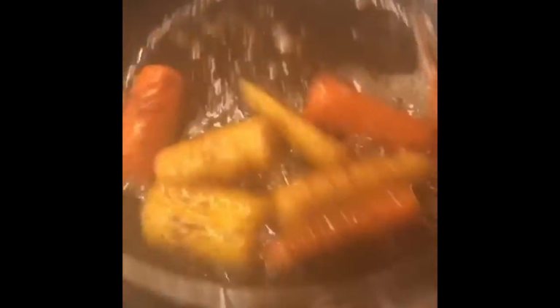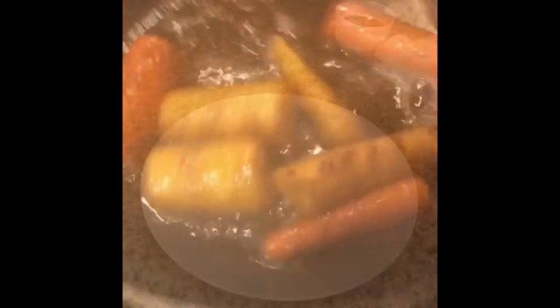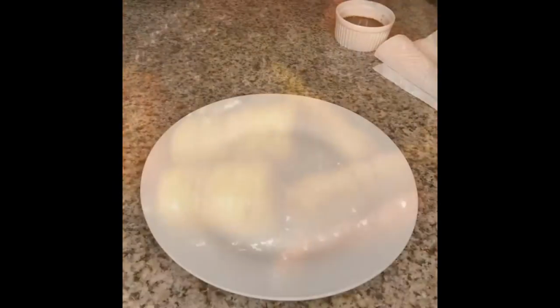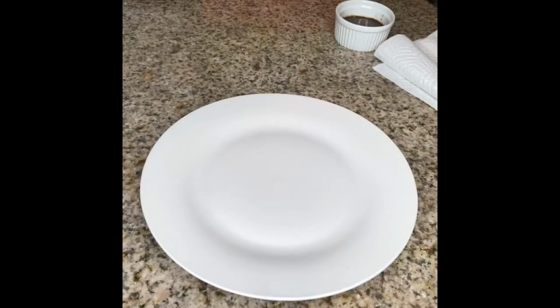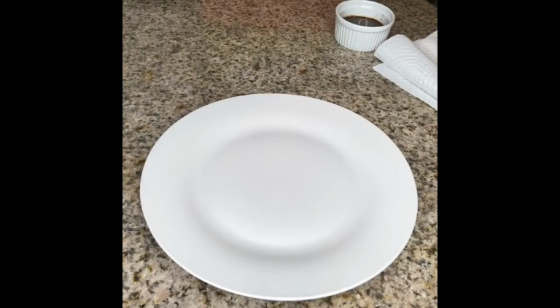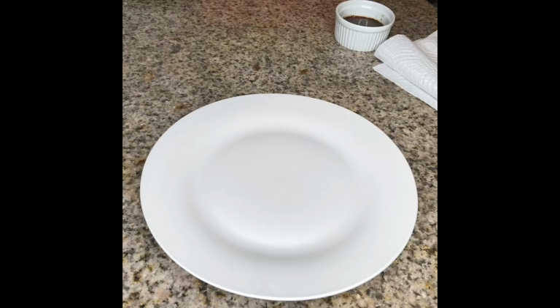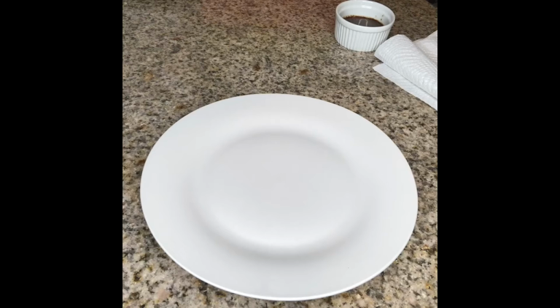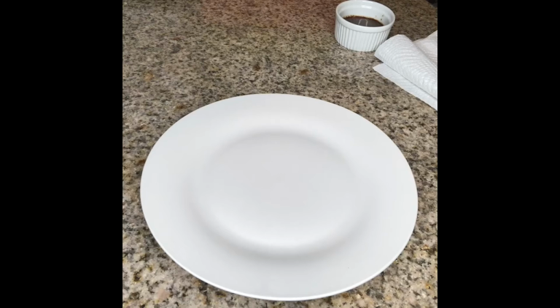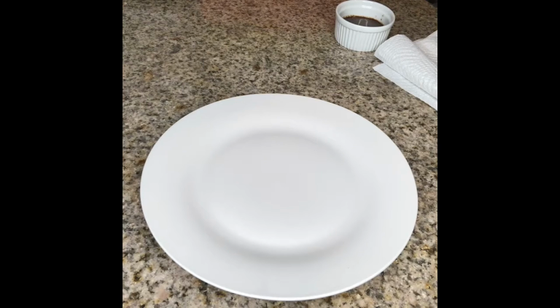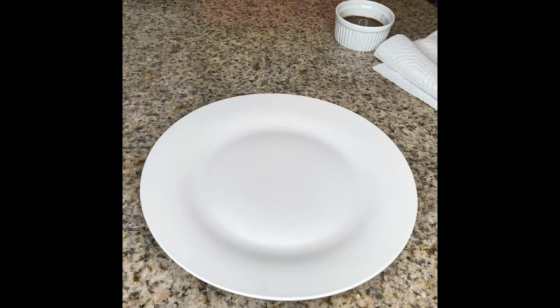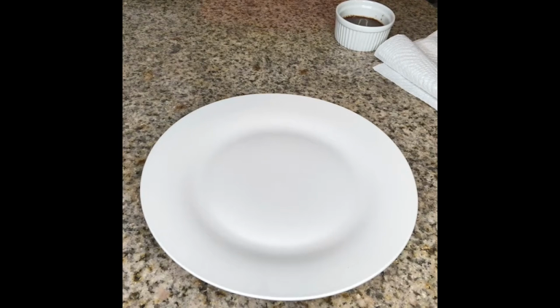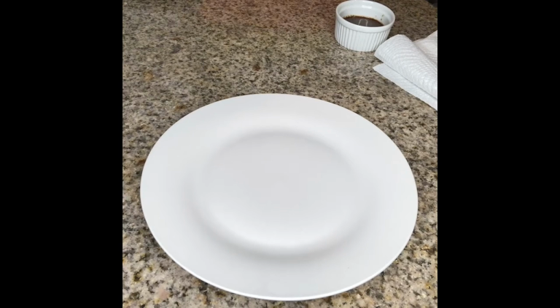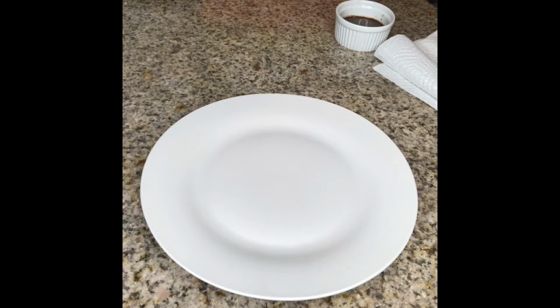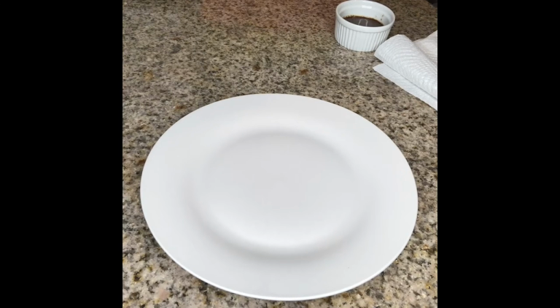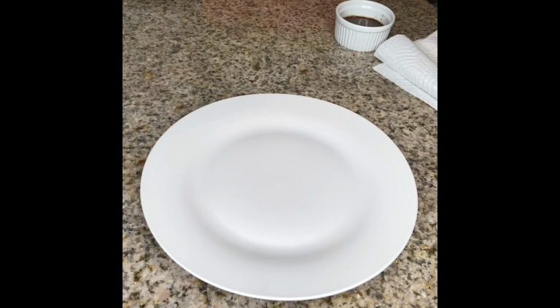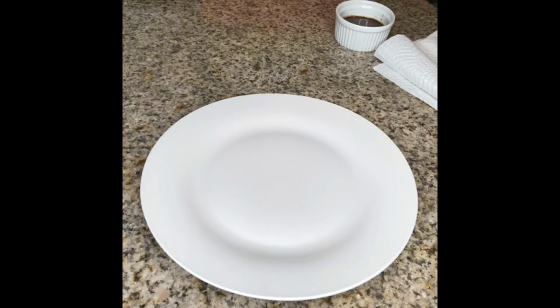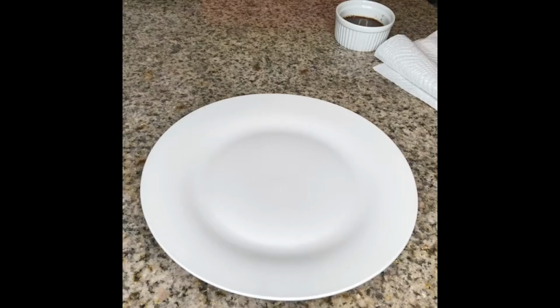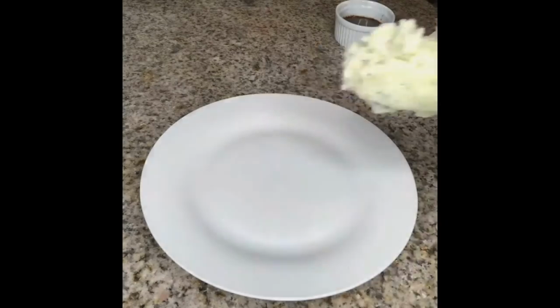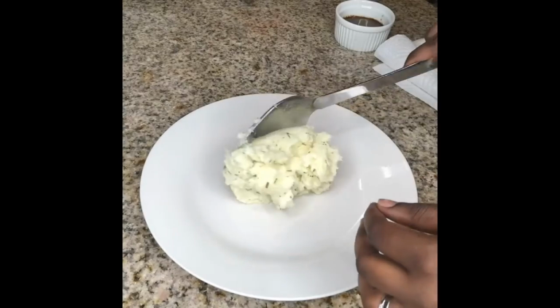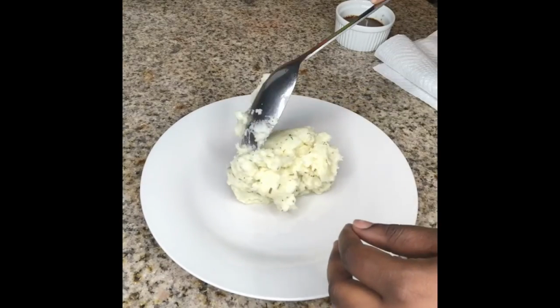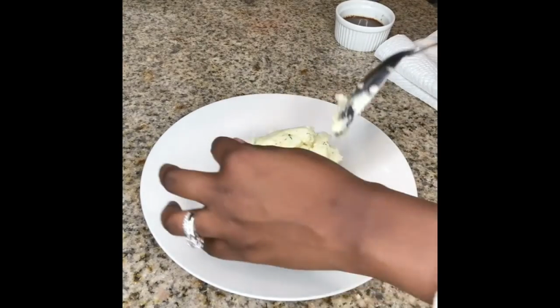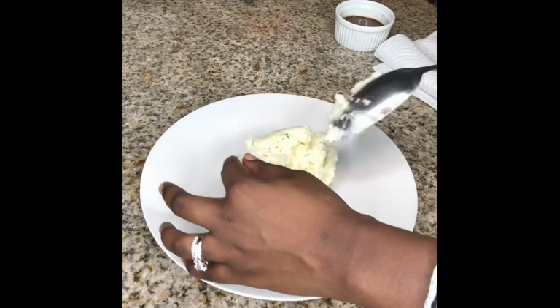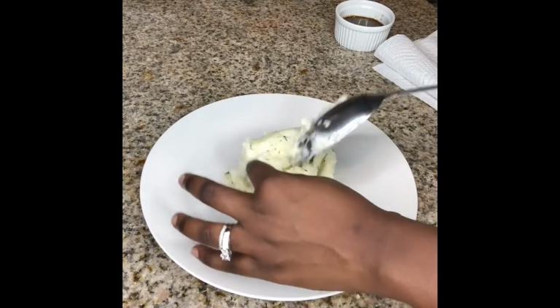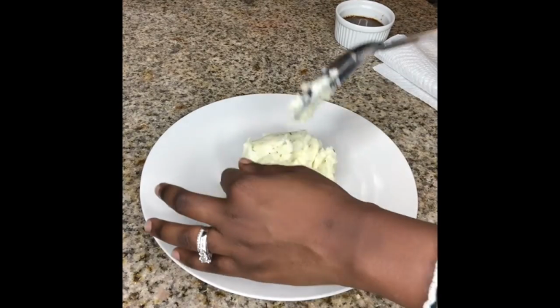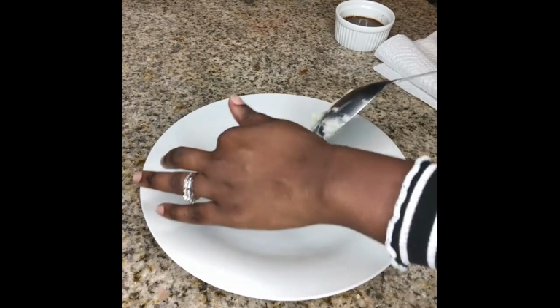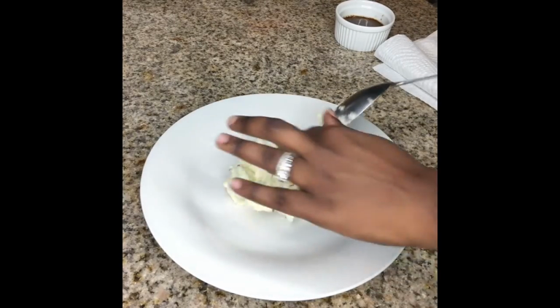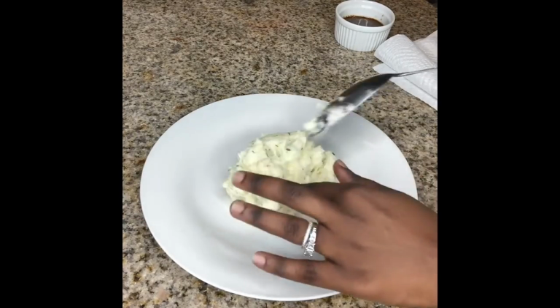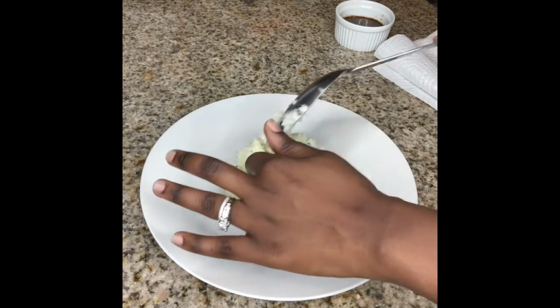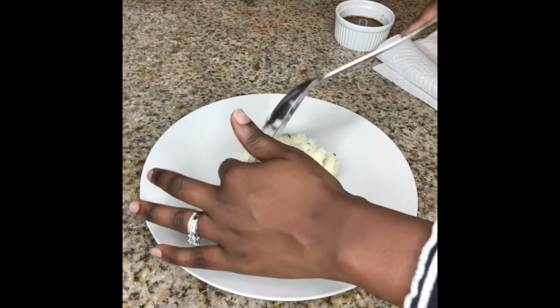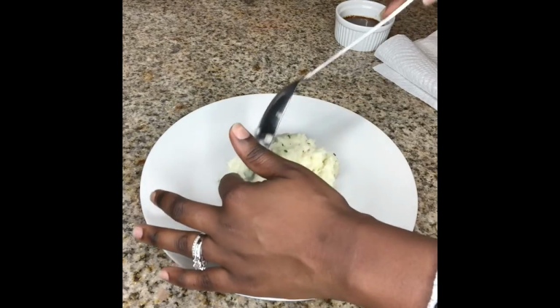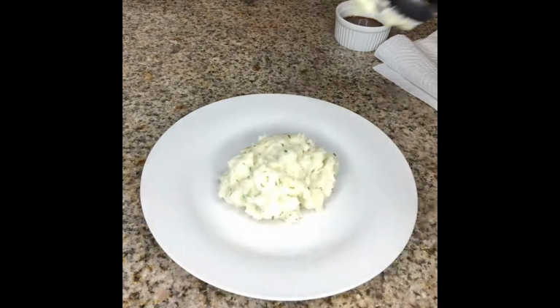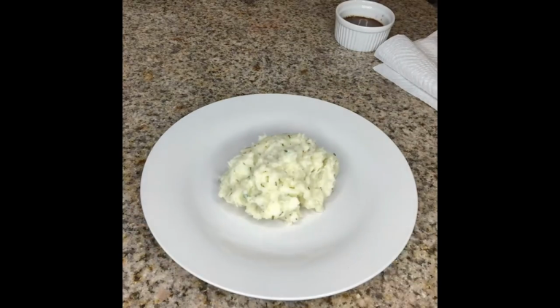So I made the lamb chops and I Greek seasoned them, and I'm going to go ahead and start plating the plate right now for the presentation photo. First I'm going to start with the mashed potatoes. I want to put them in the center of the plate because I'm going to need something to elevate those lamb chops.